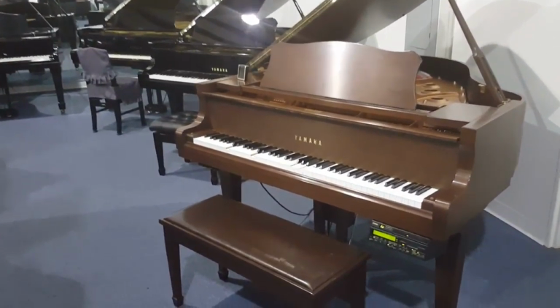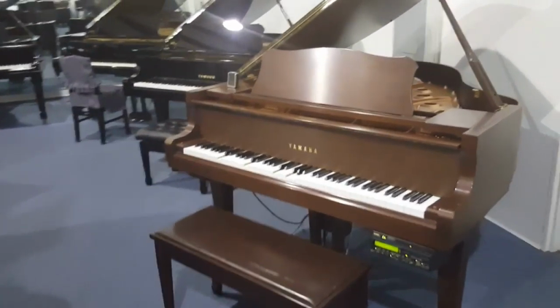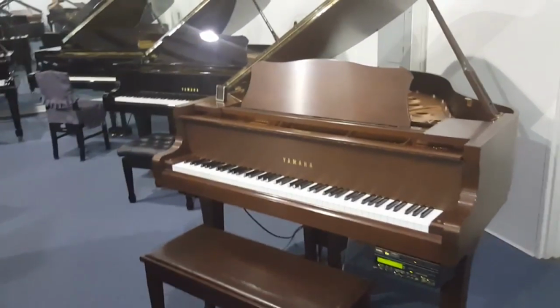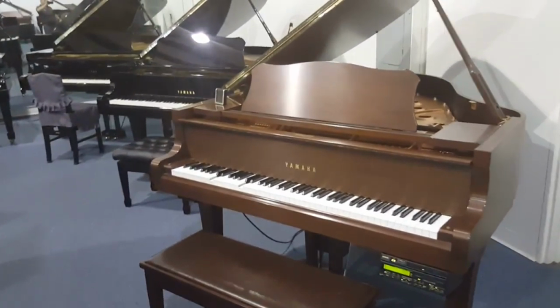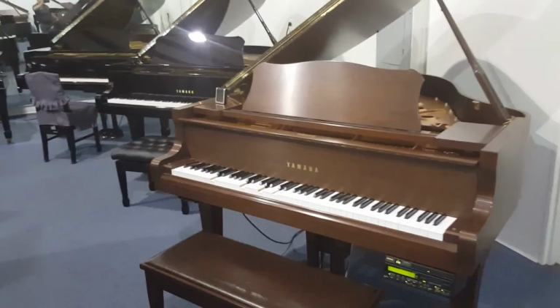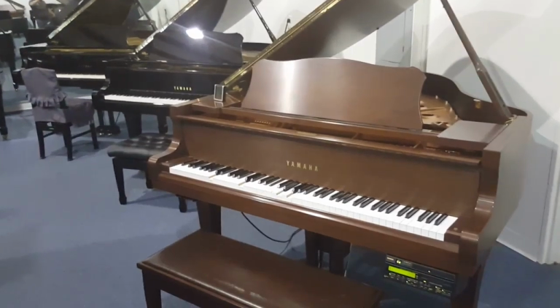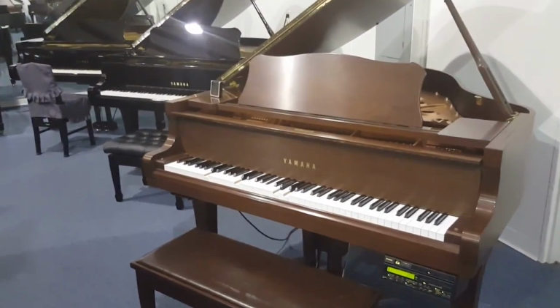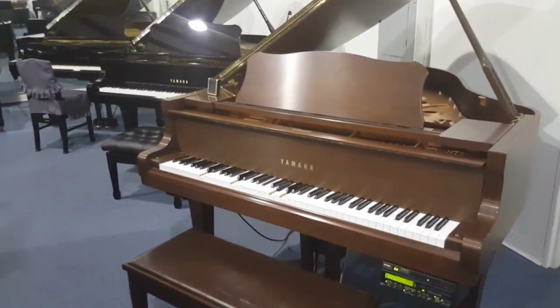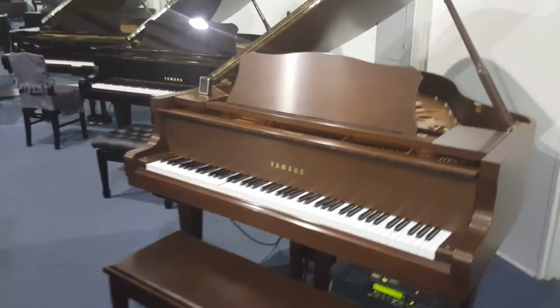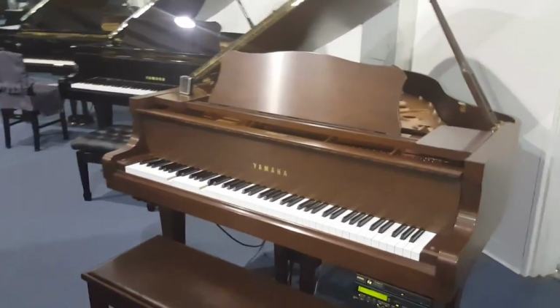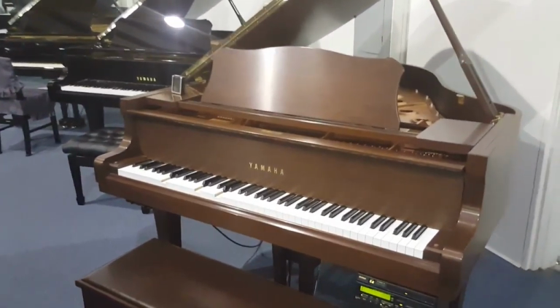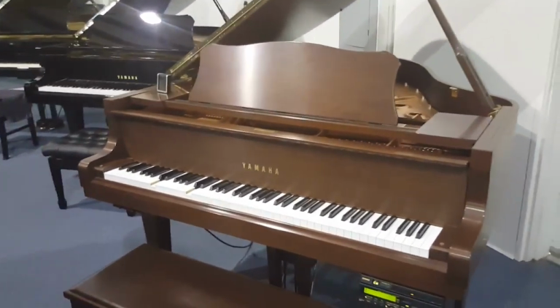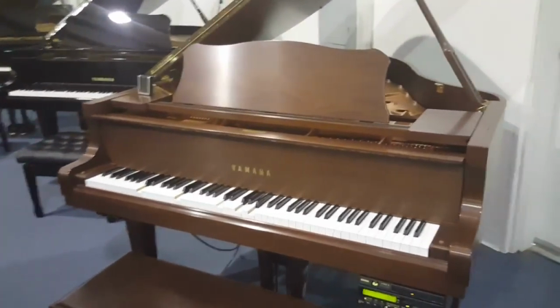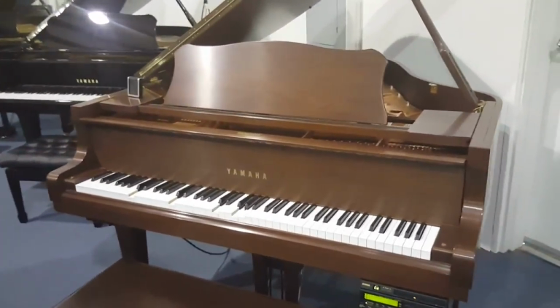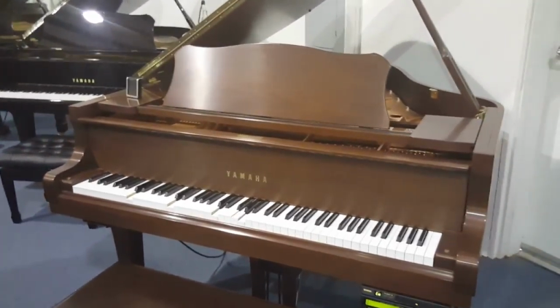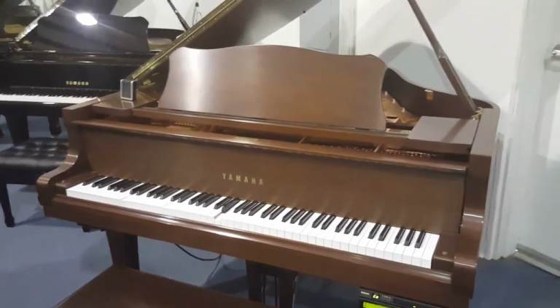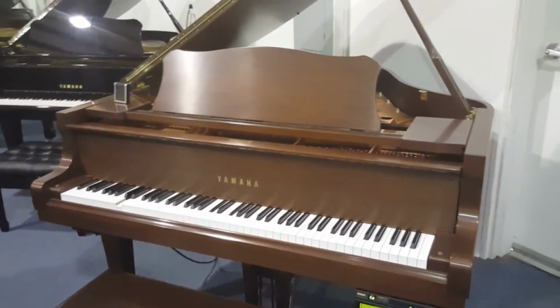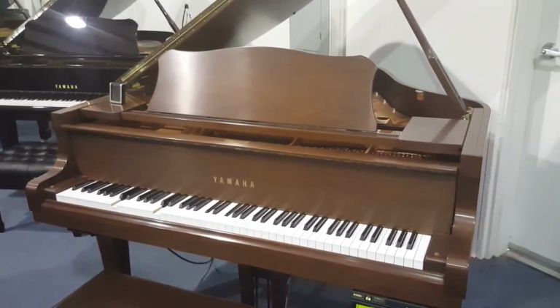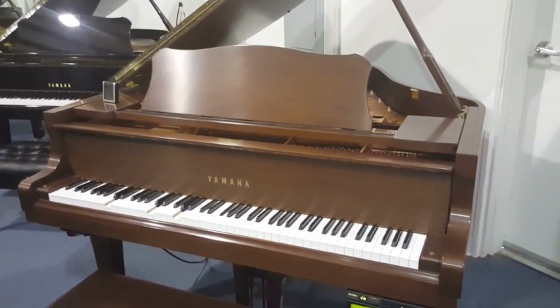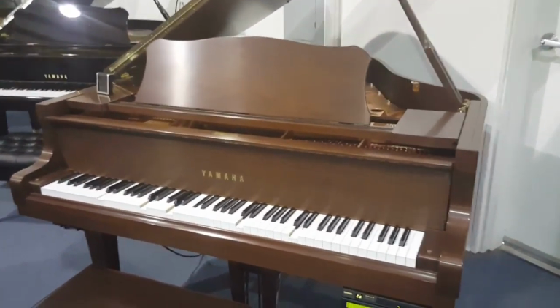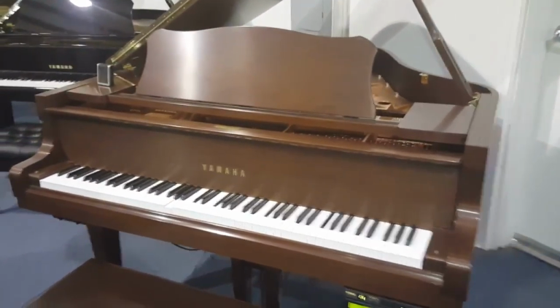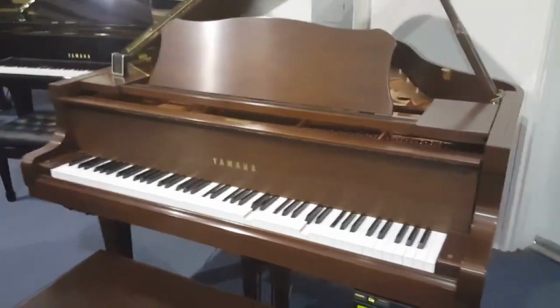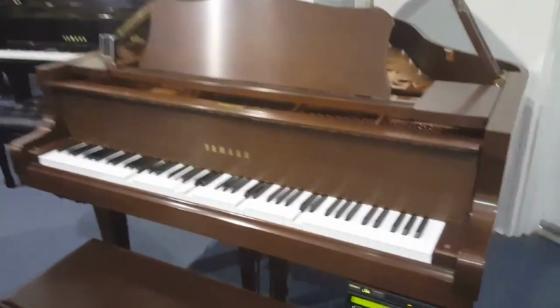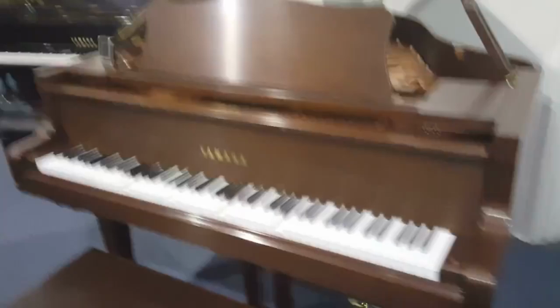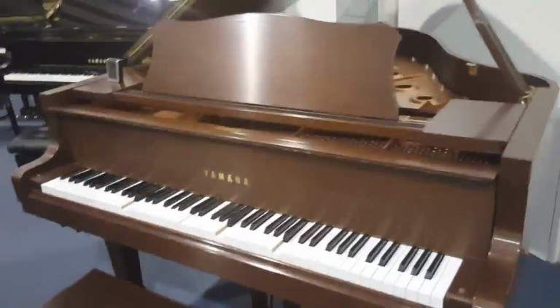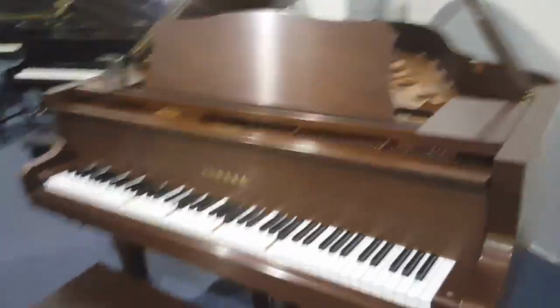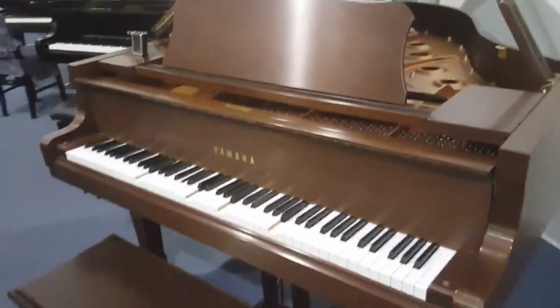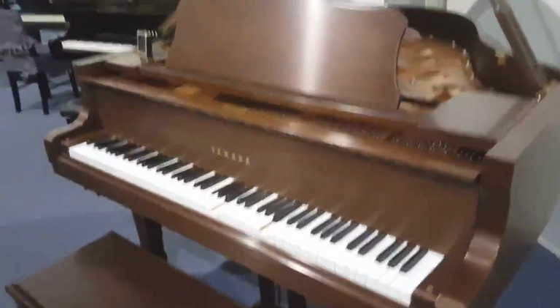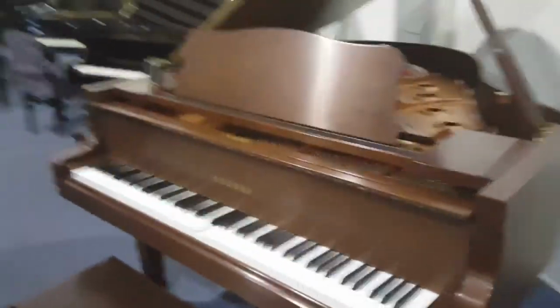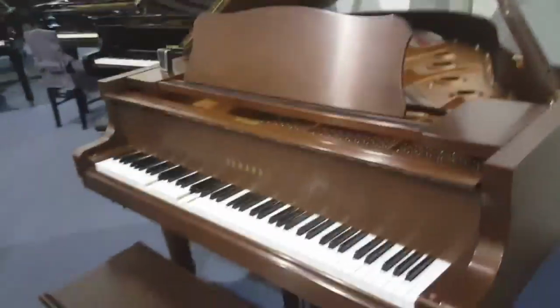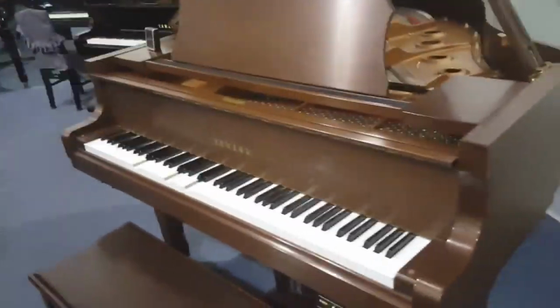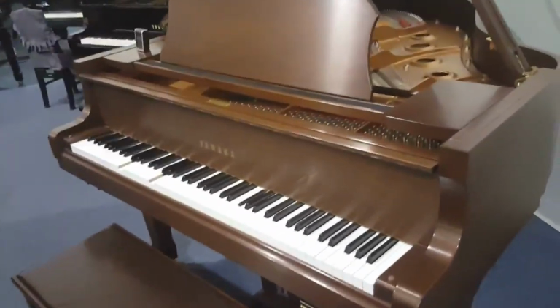It also has full background speakers, so vocals and all the drums, guitar, and everything else can accompany the piano. It's a piano that new lists for over $40,000.